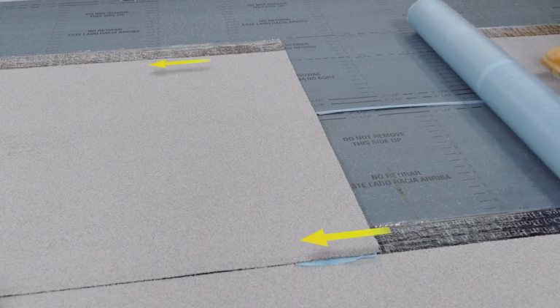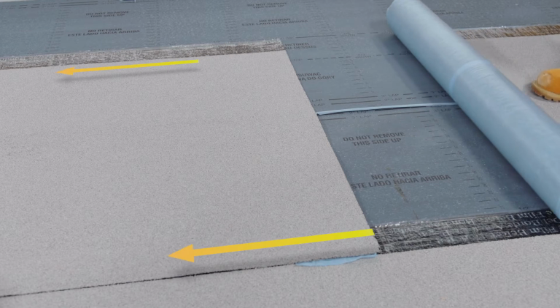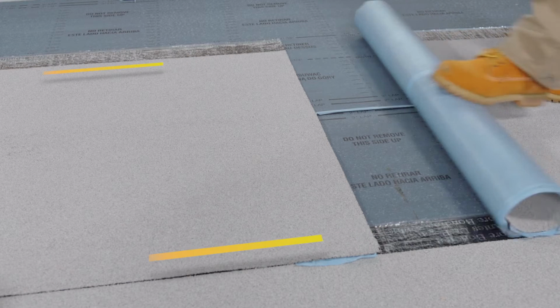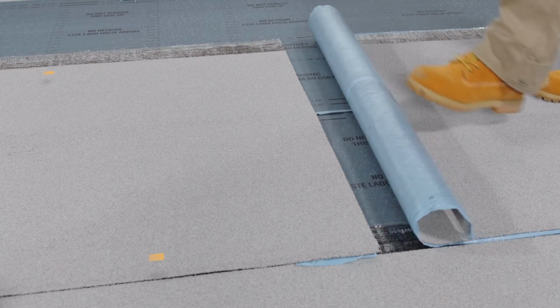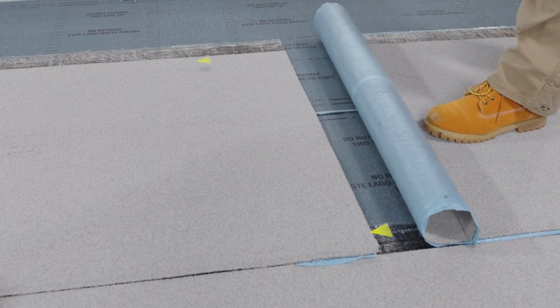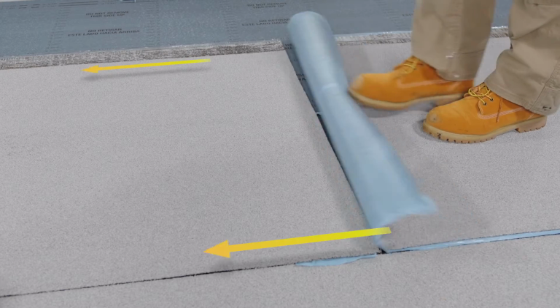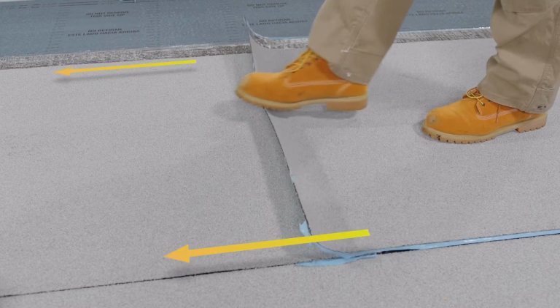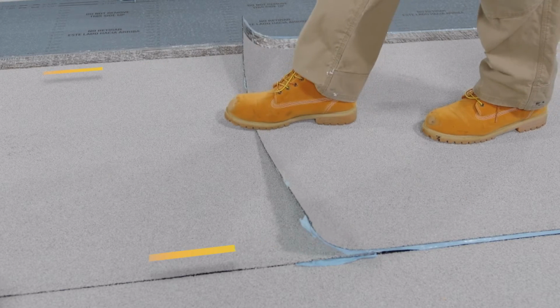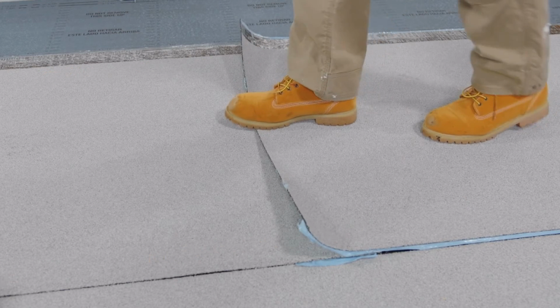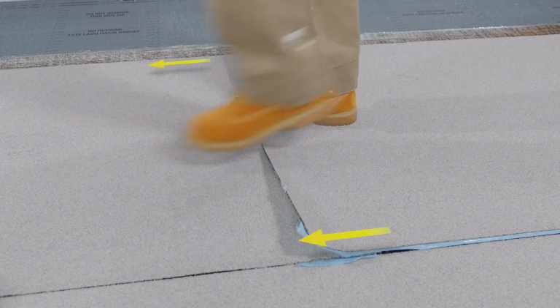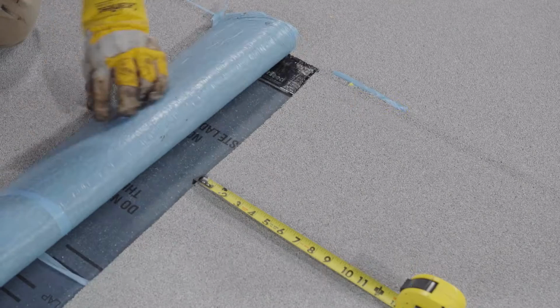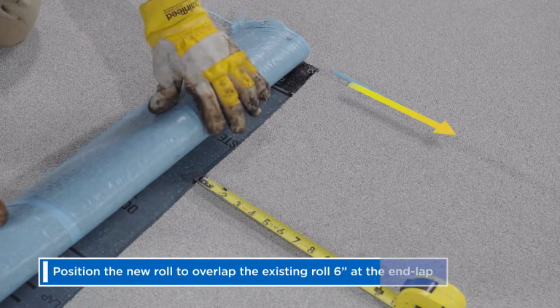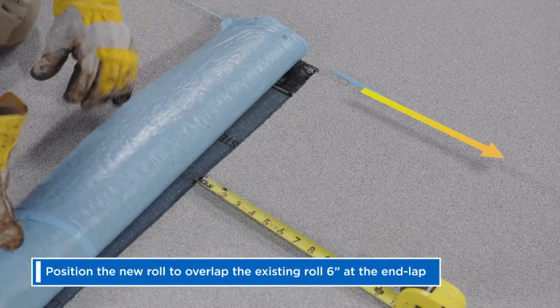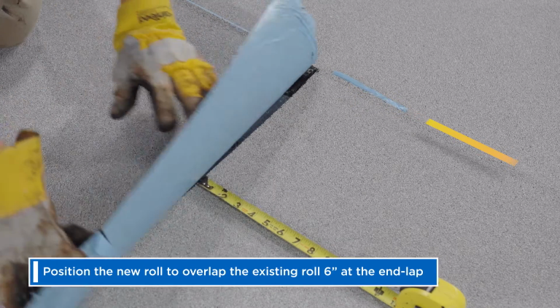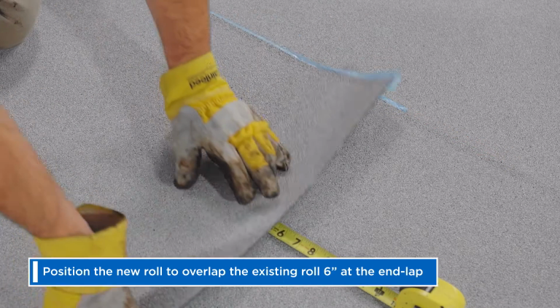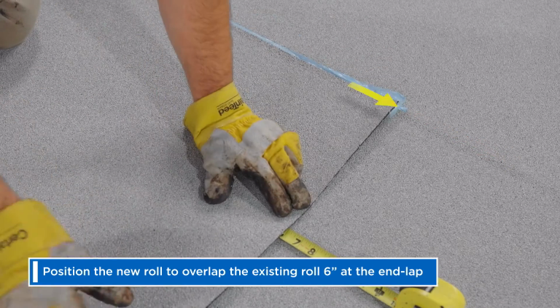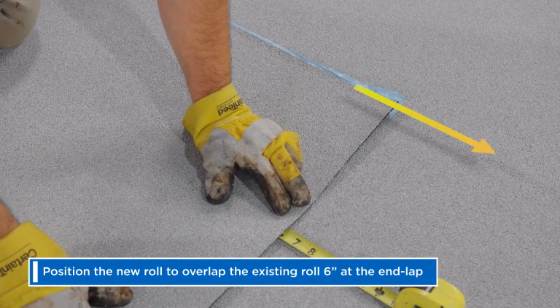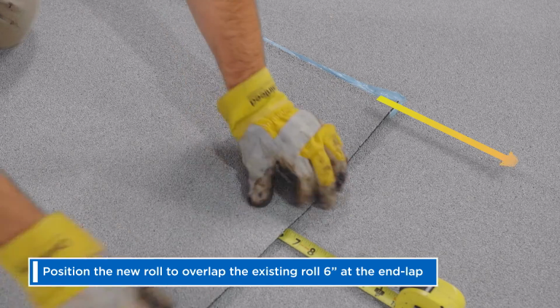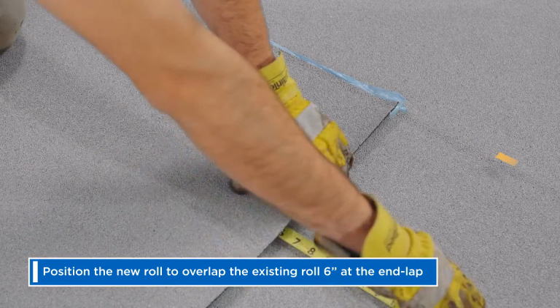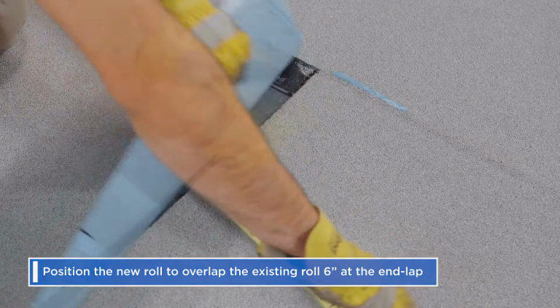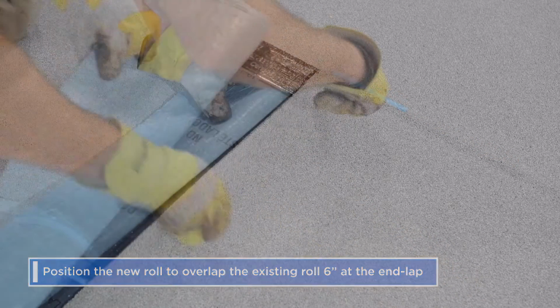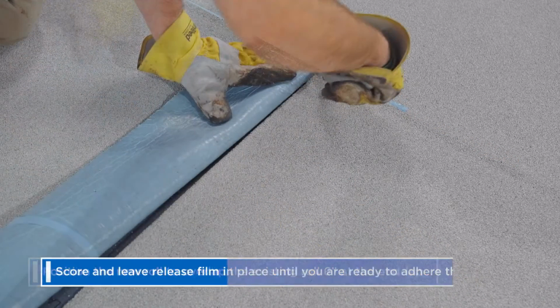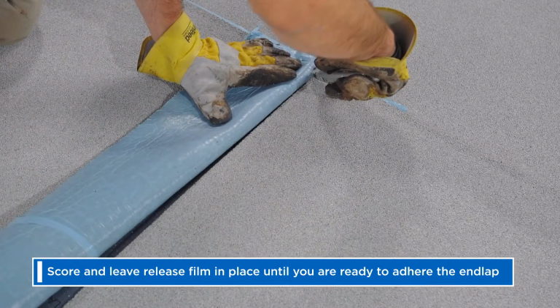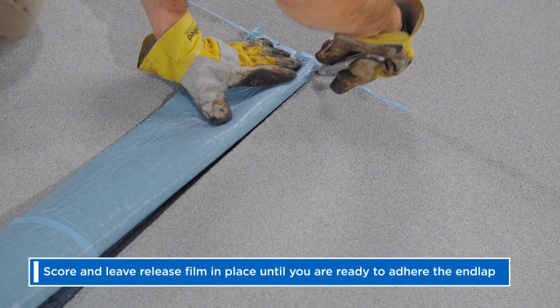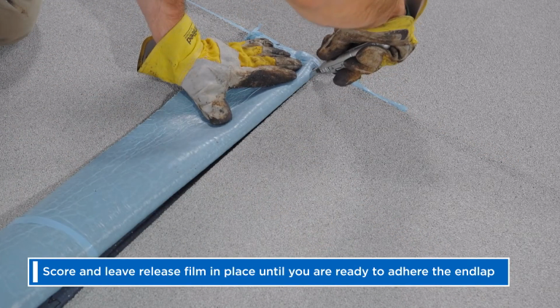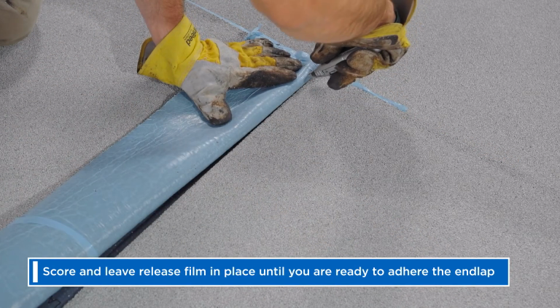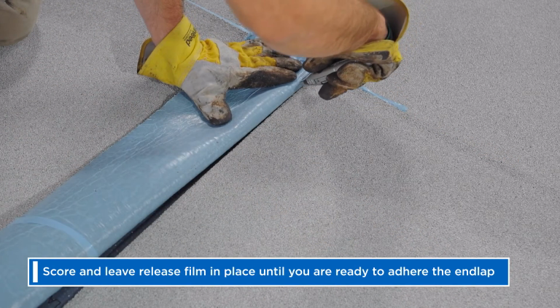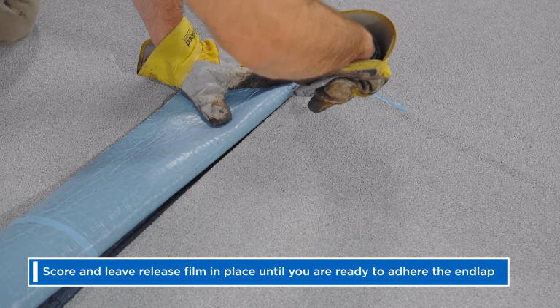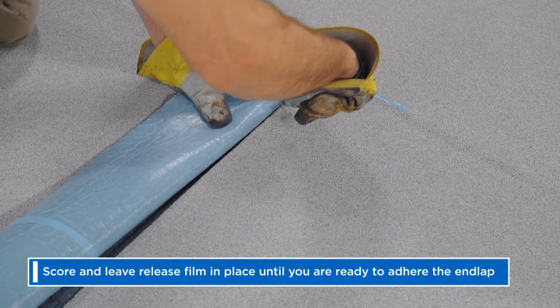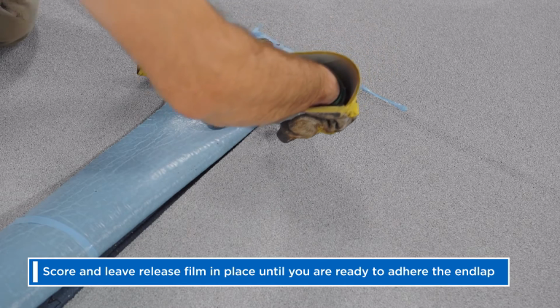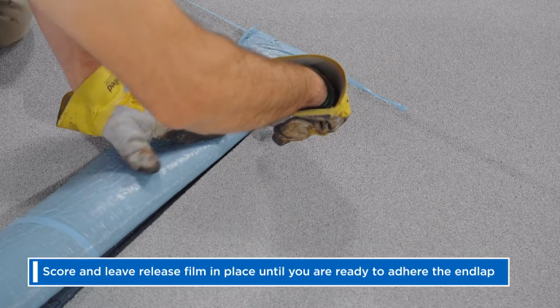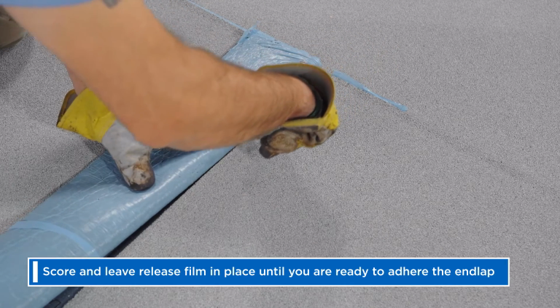Make sure all side and end laps are installed with the slope of the roof. Position the new roll to overlap the existing roll 6 inches at the end lap. It's helpful to score and leave release film in place until you are ready to adhere the end lap.